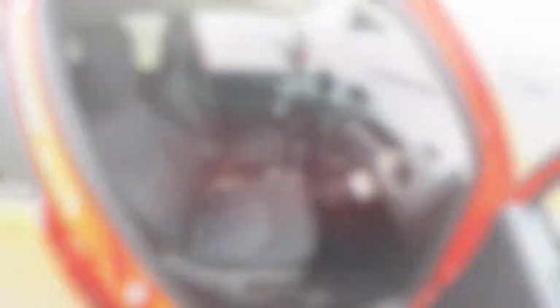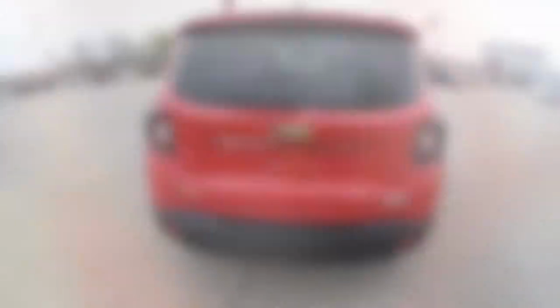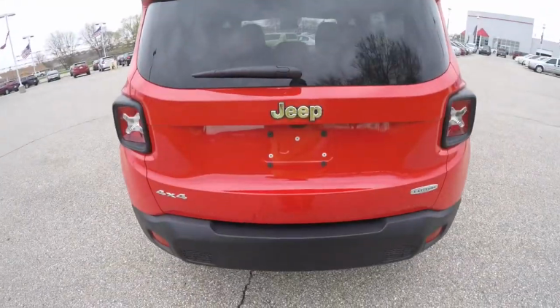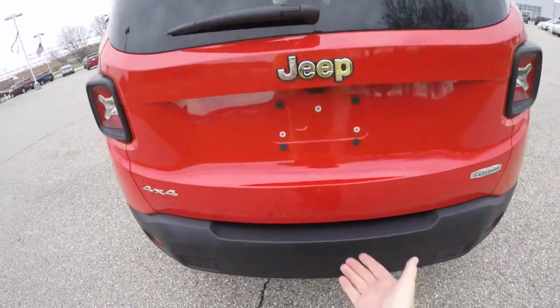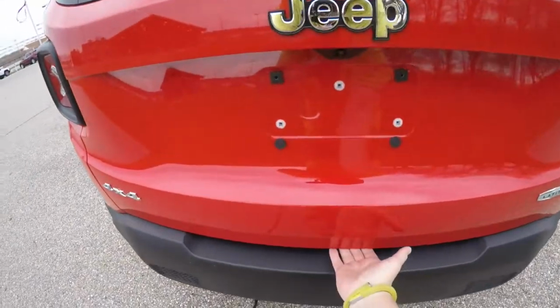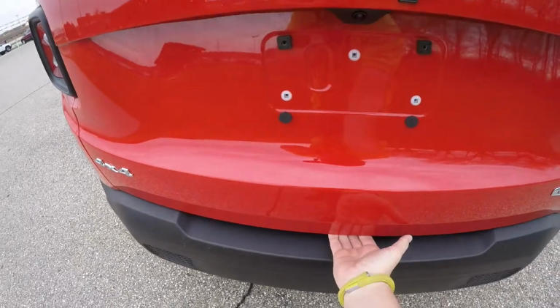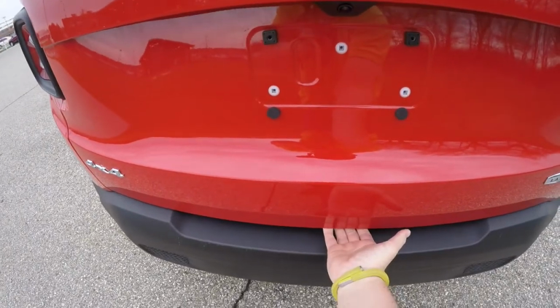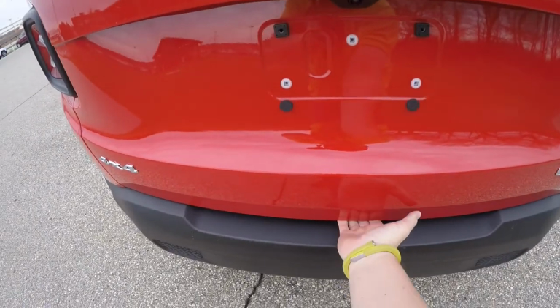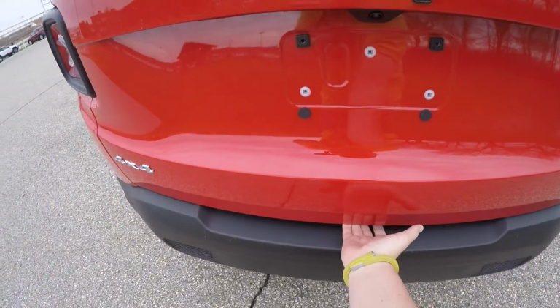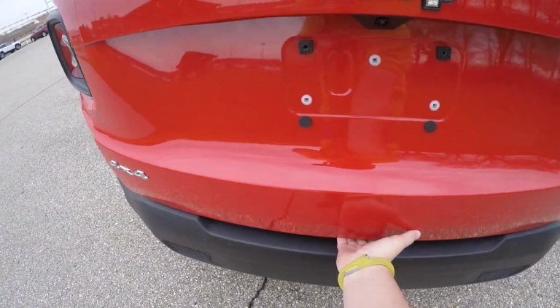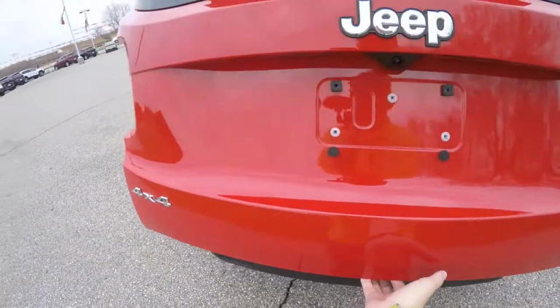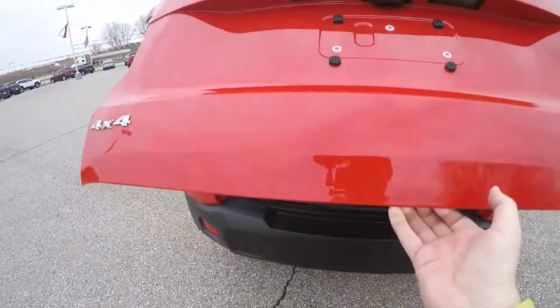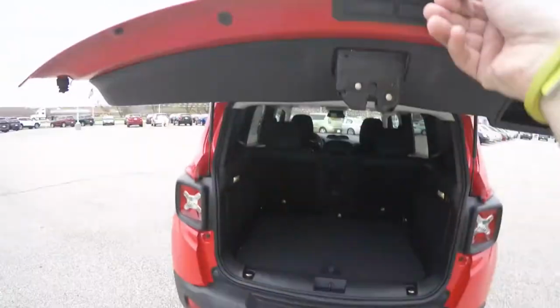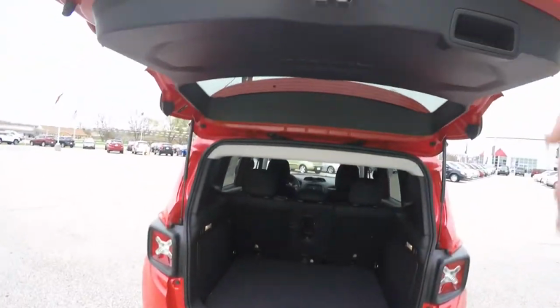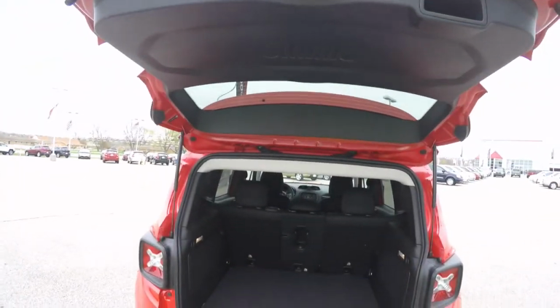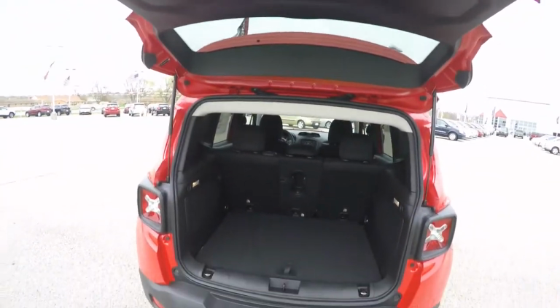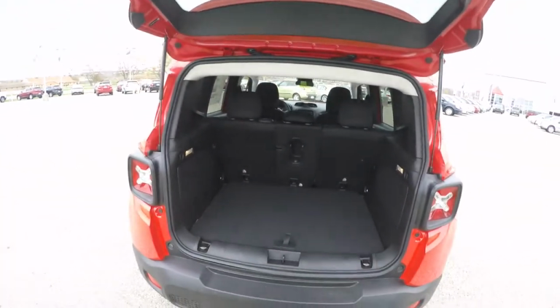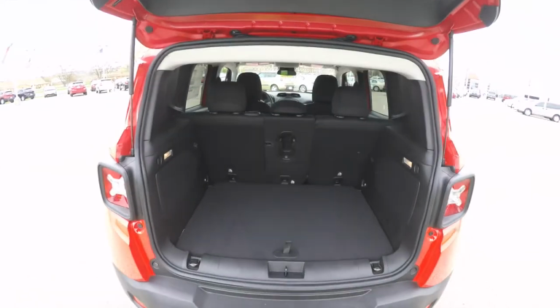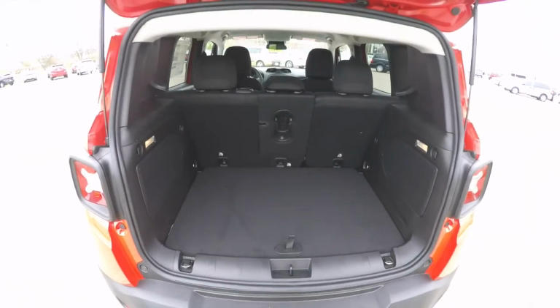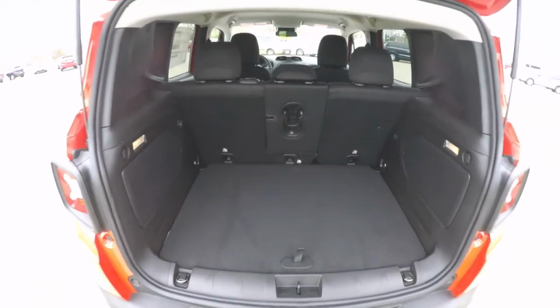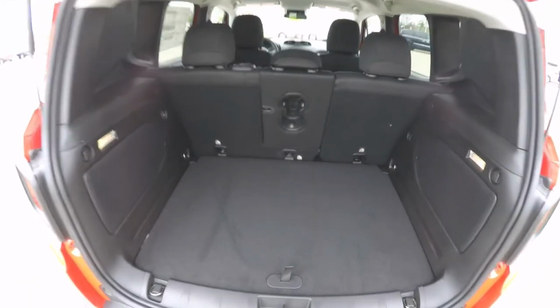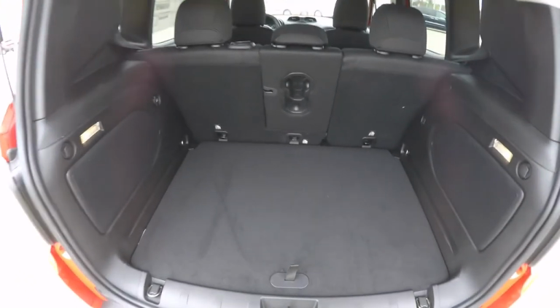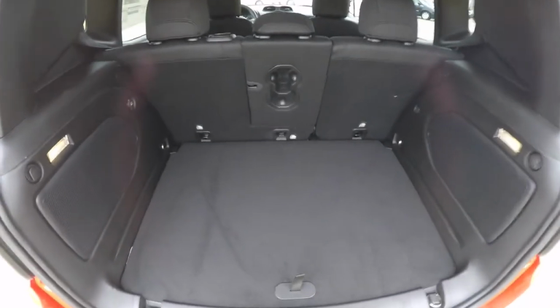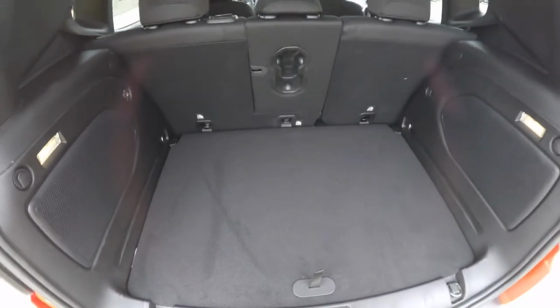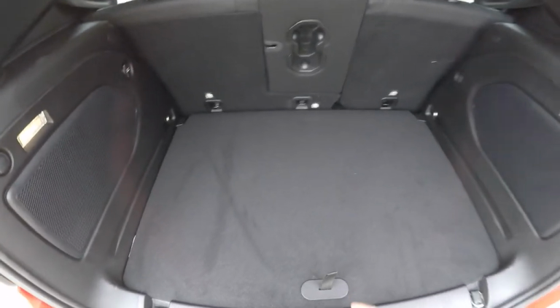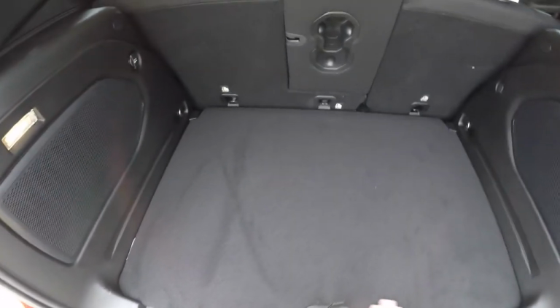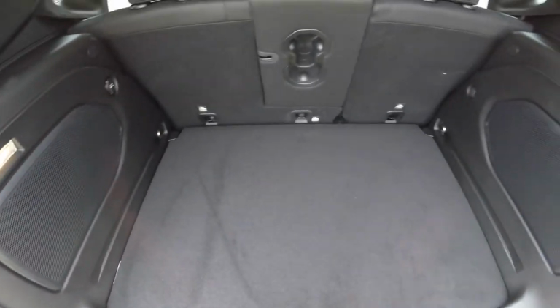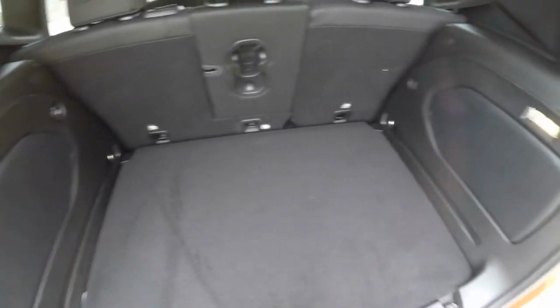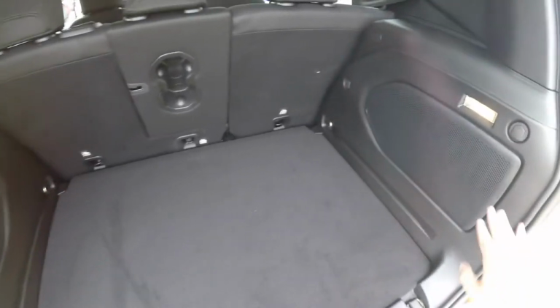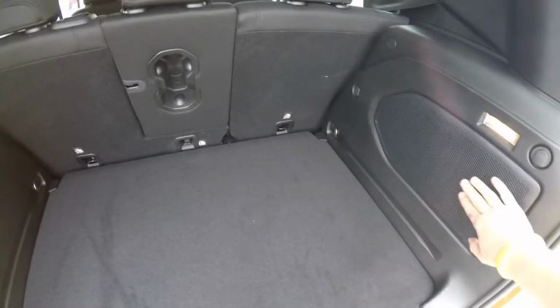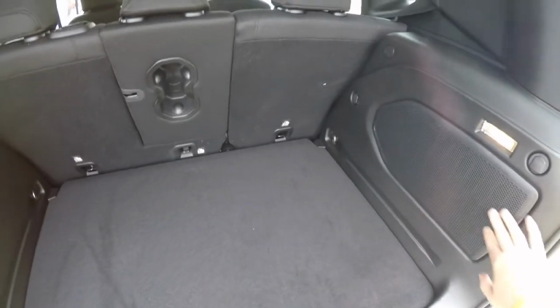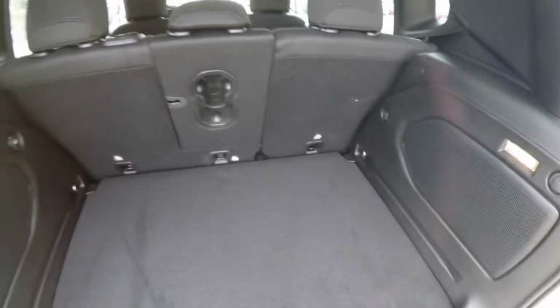To open the liftgate, there's a membrane switch underneath the opening. Inside, the luggage area is very nice and spacious with a load-flat floor. You've also got speakers in the rear.